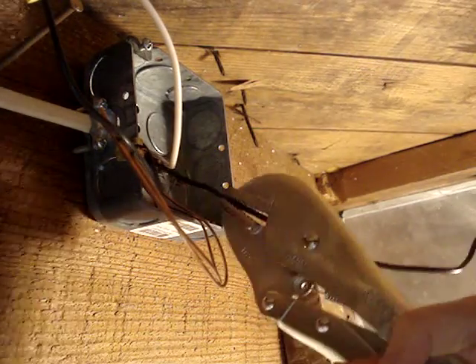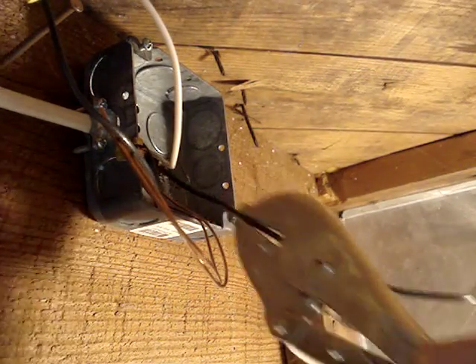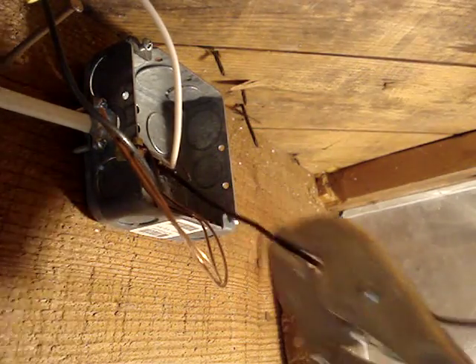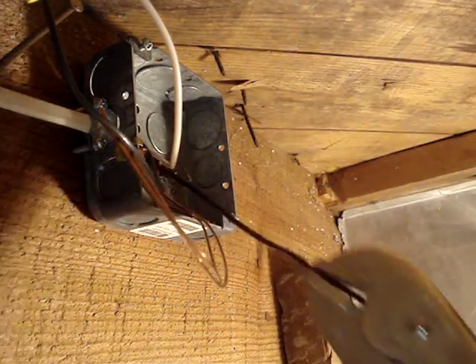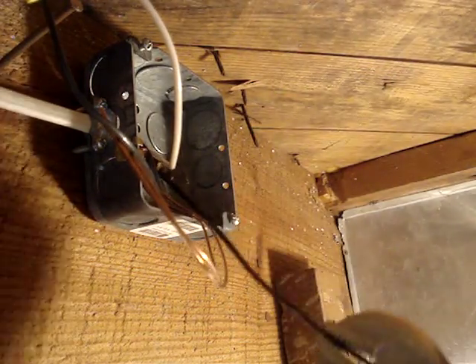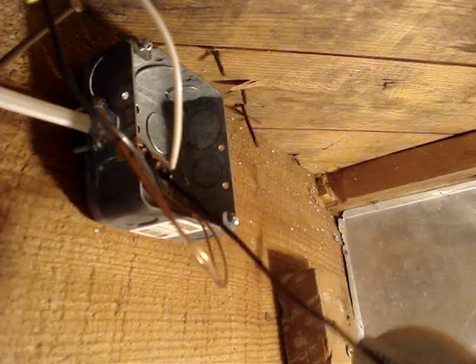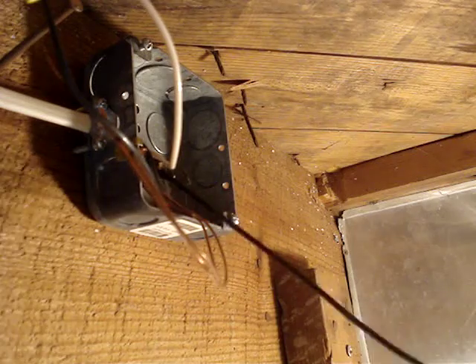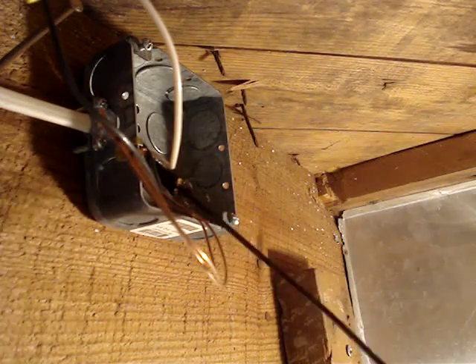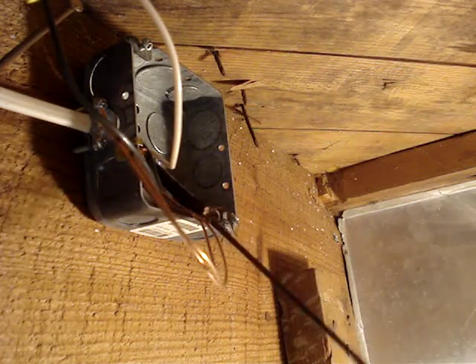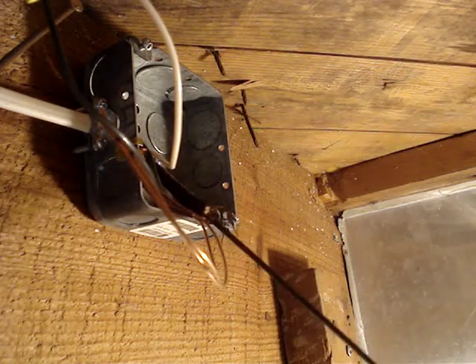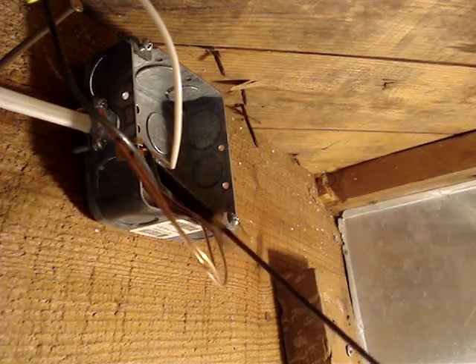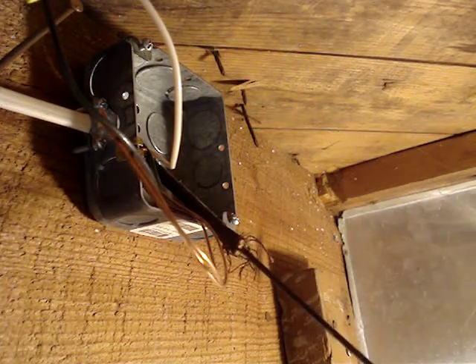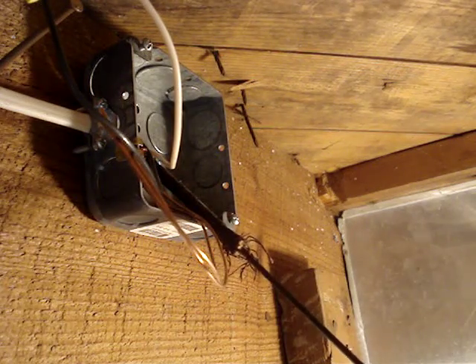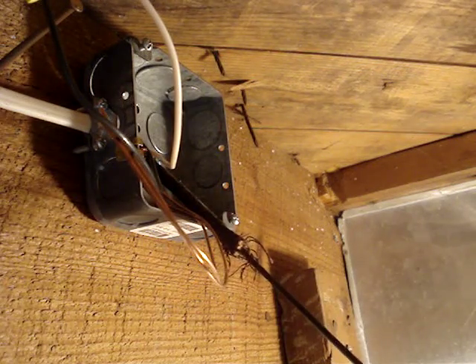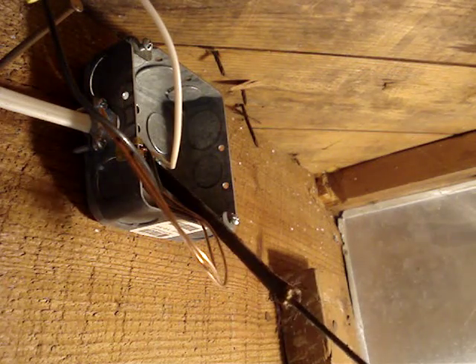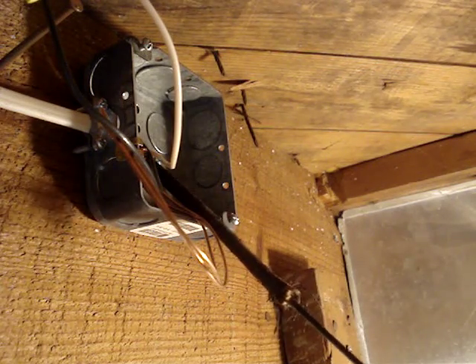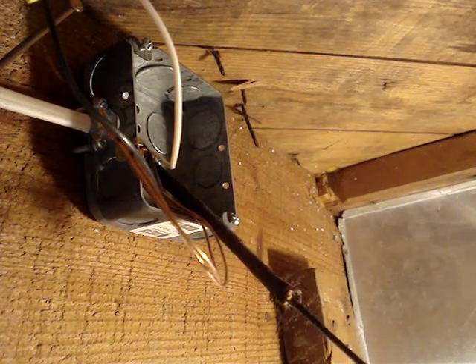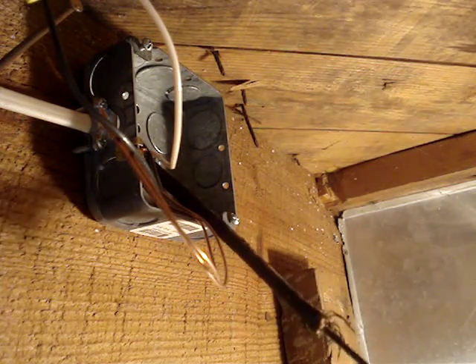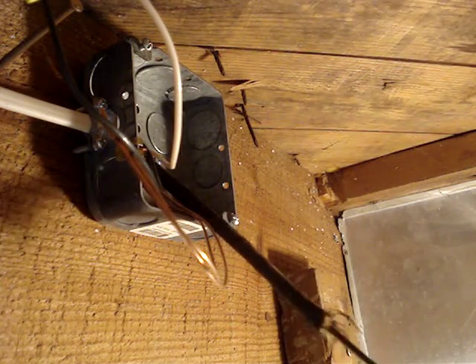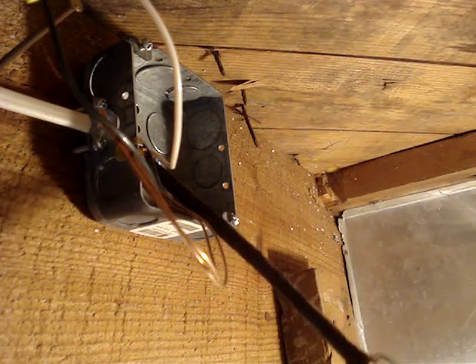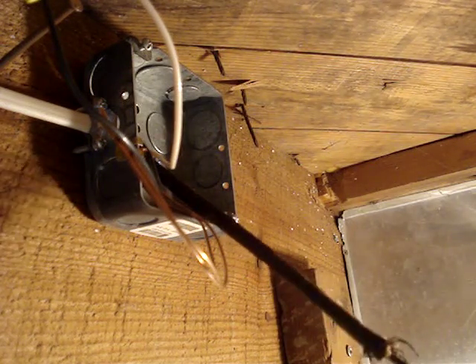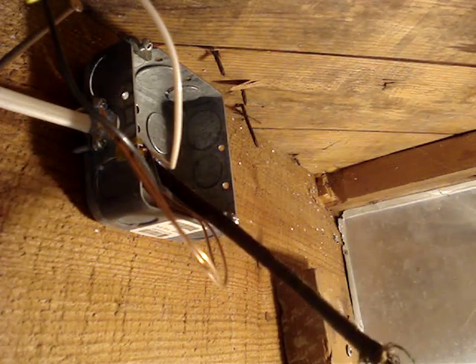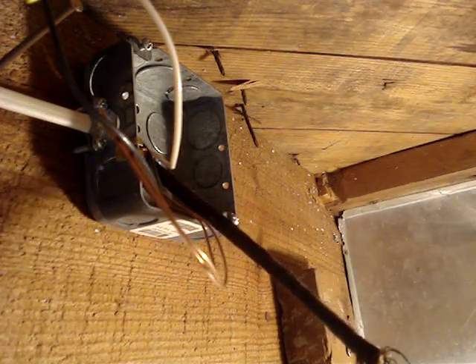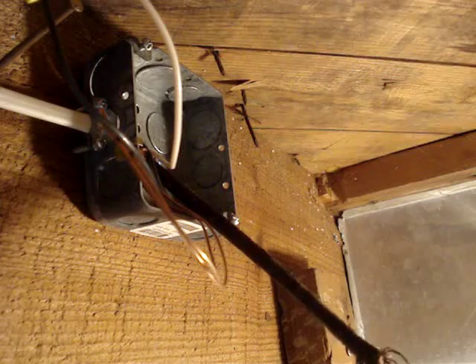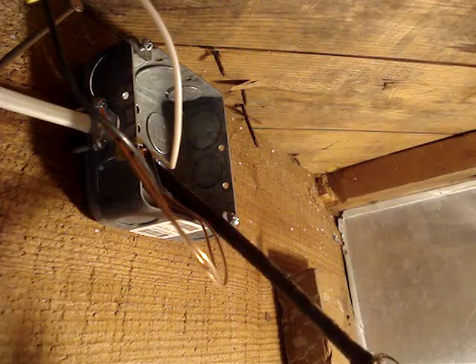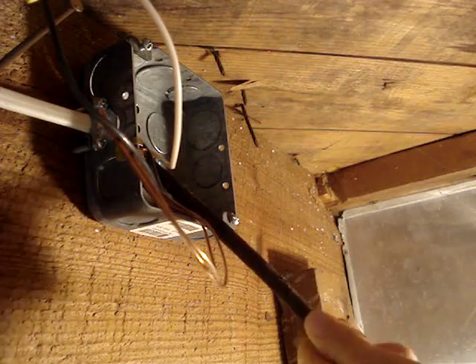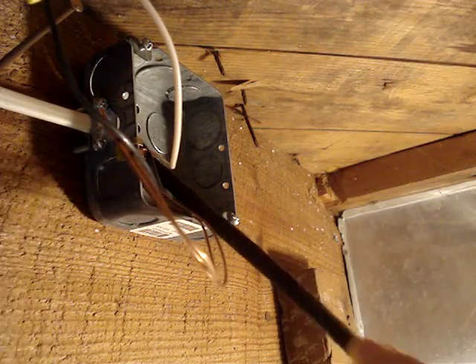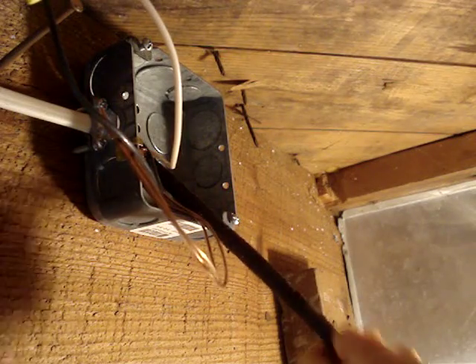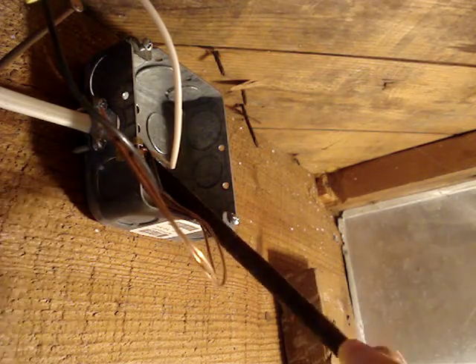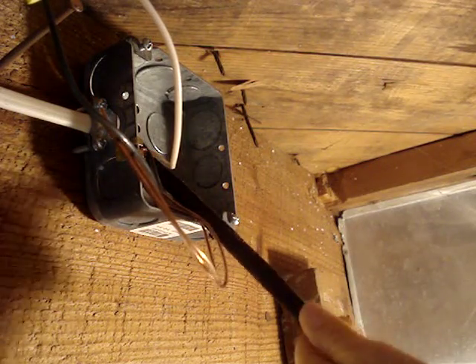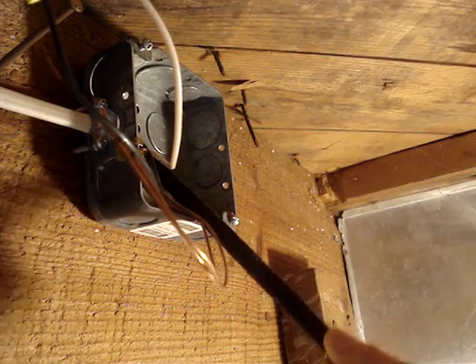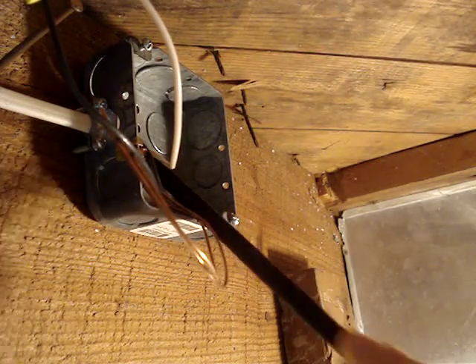Depending upon the type of cable, its length, whether it has a turn or a lot of staples, this method may not work.